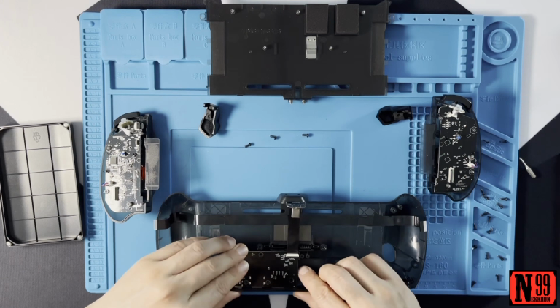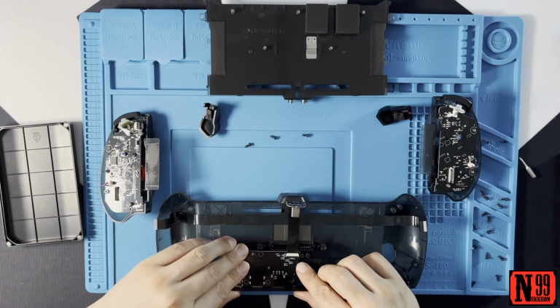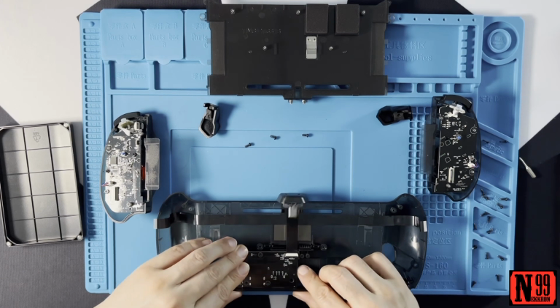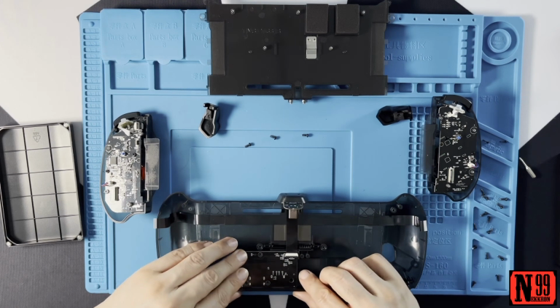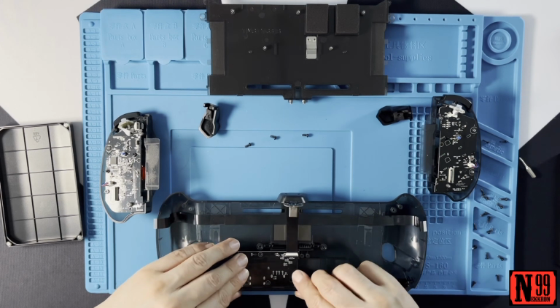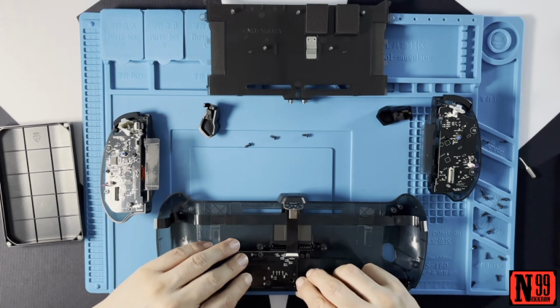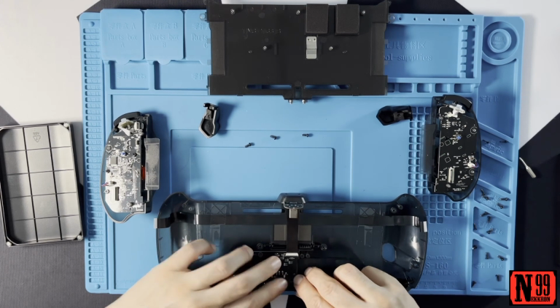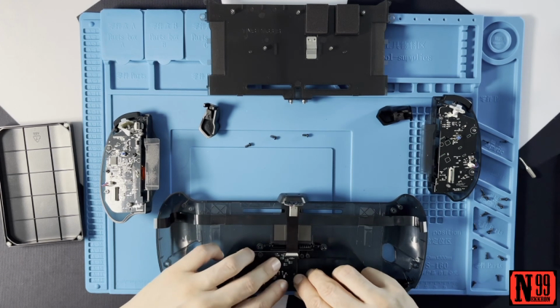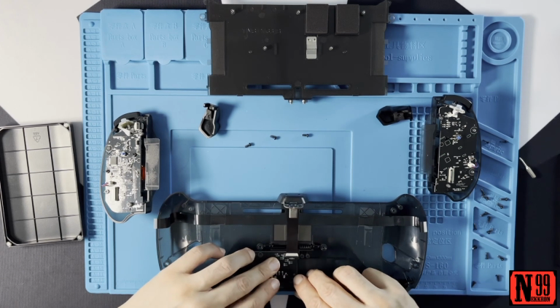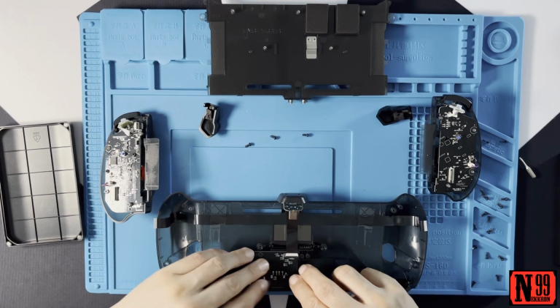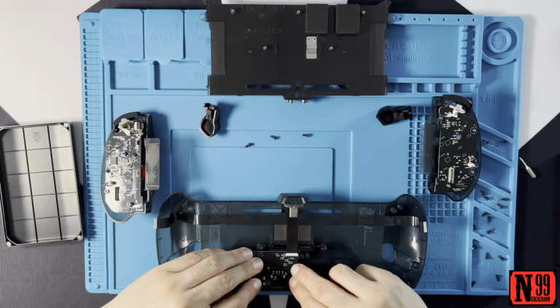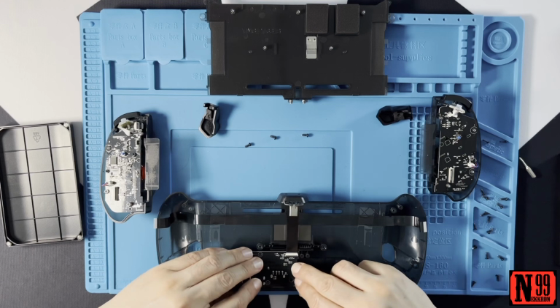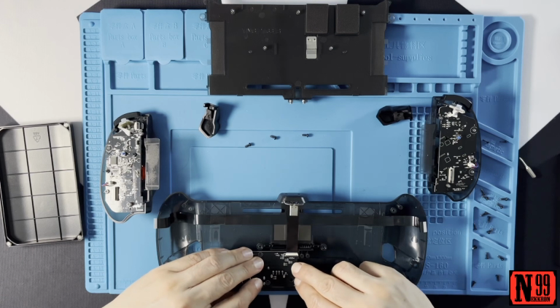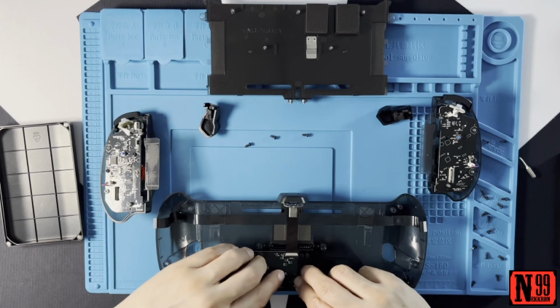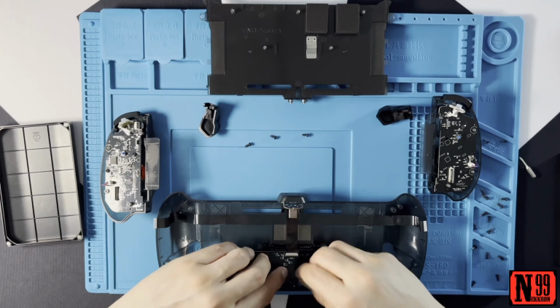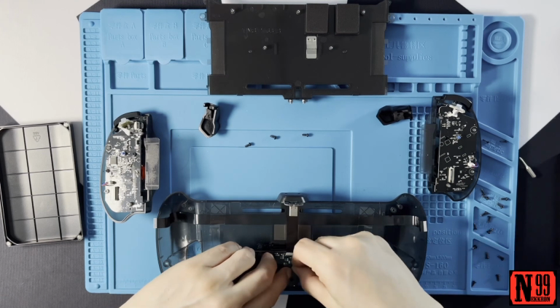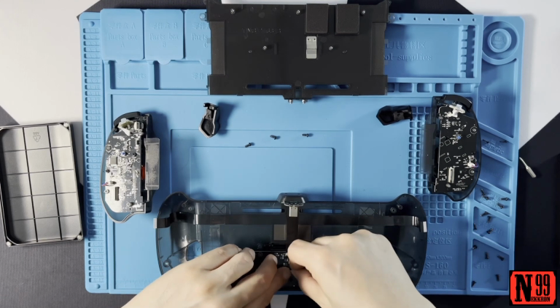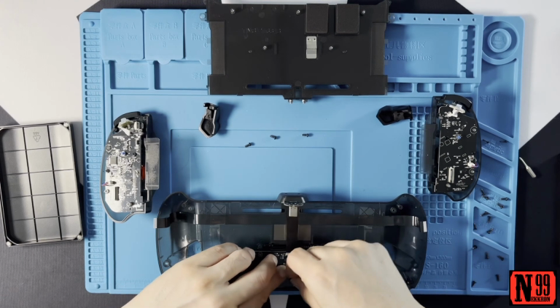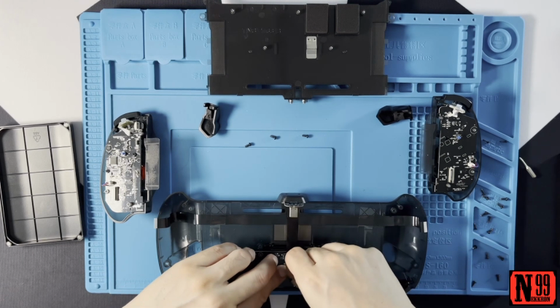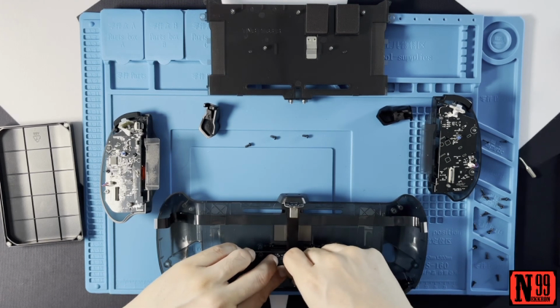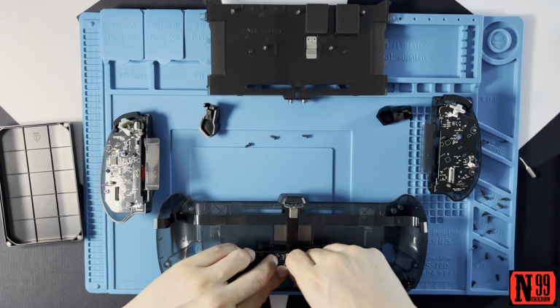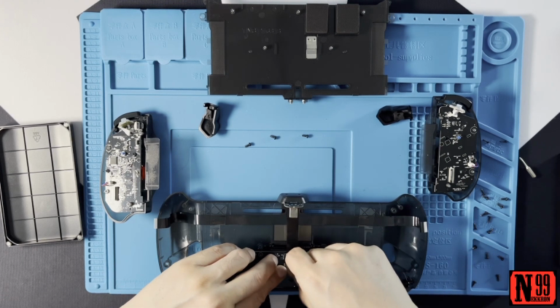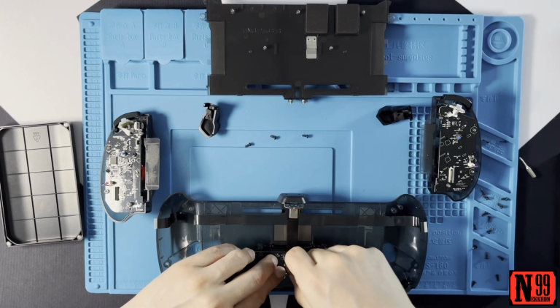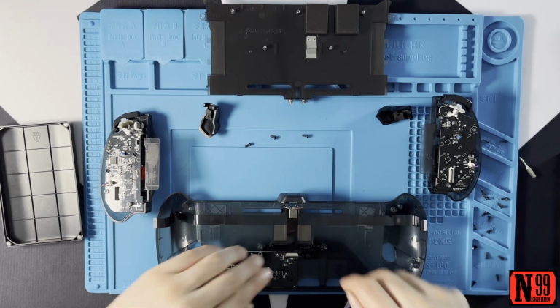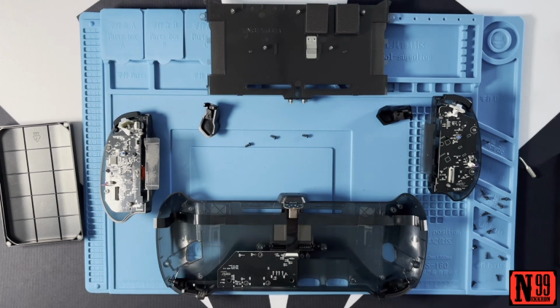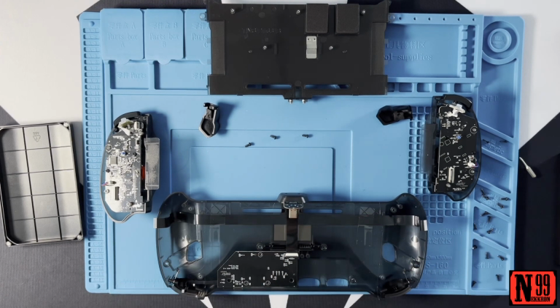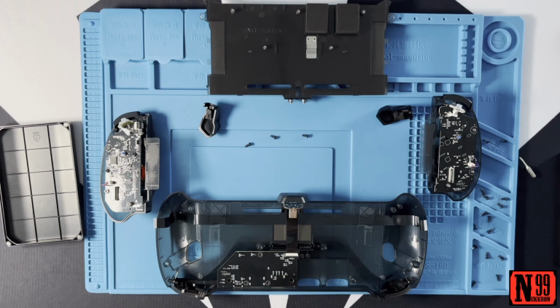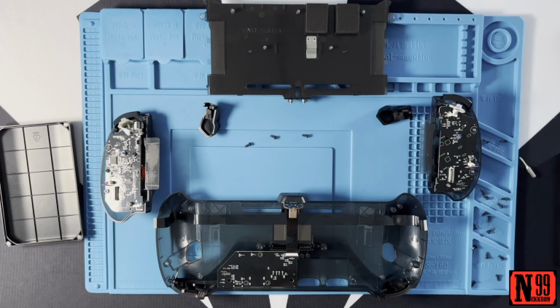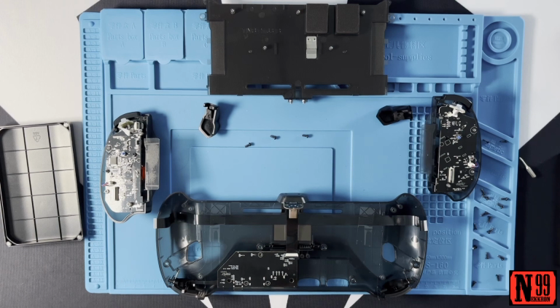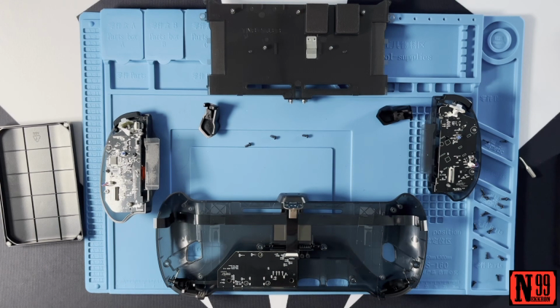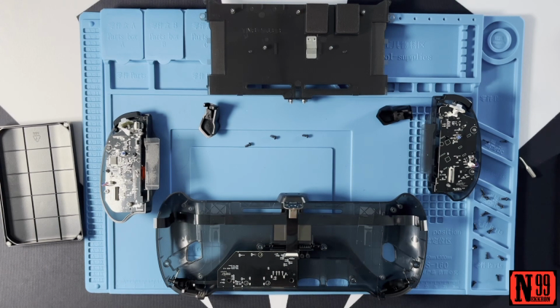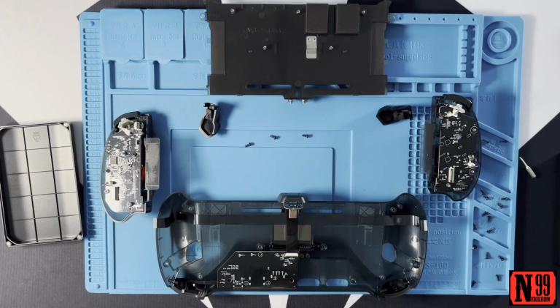Taking apart the Xbox controller was a much more daunting task. I think that nub could be shaved down a little bit. Yeah, that's a little raw. There we go - it's in there now, hell yeah! All right, happy about that.